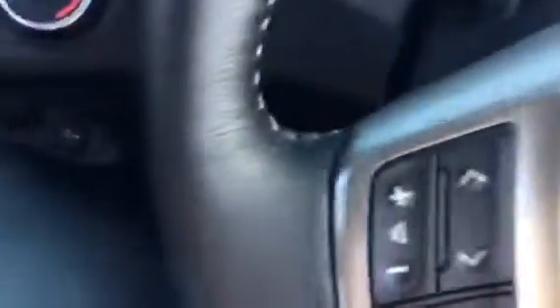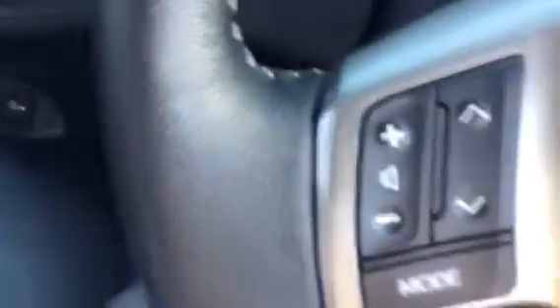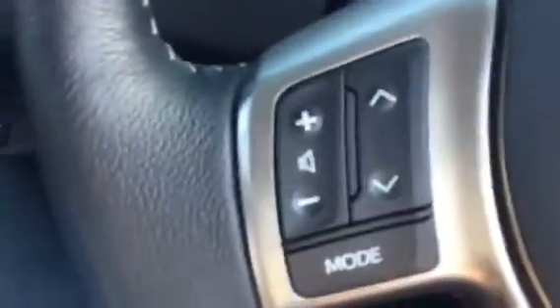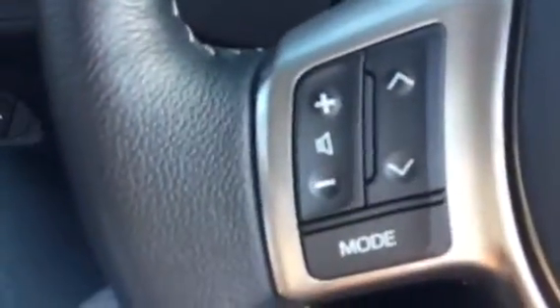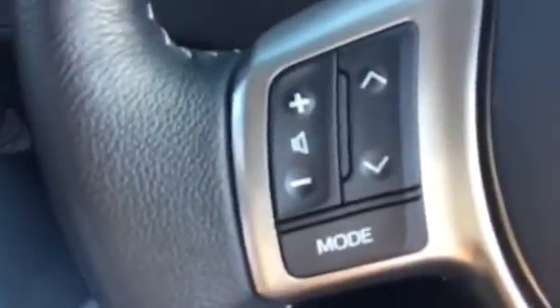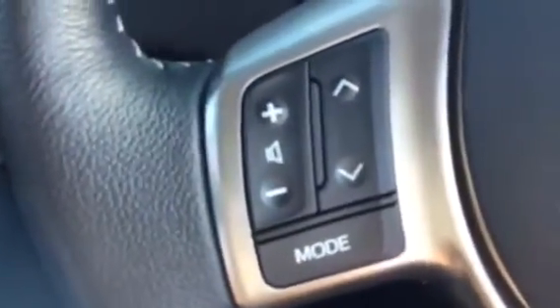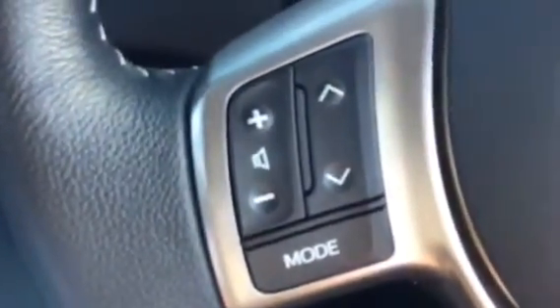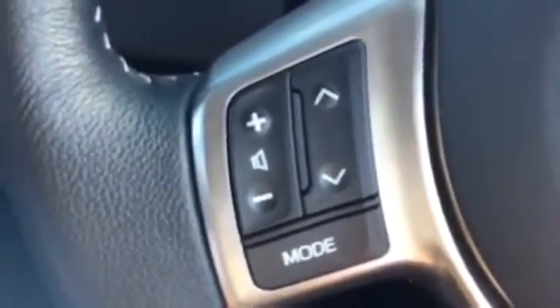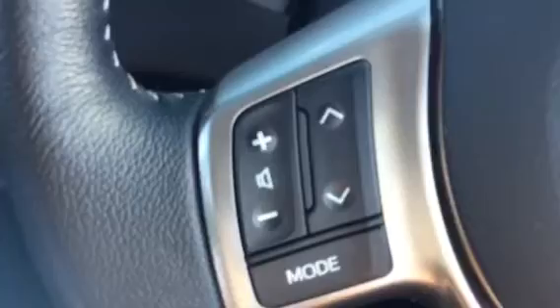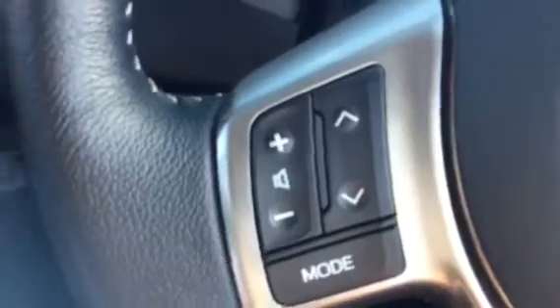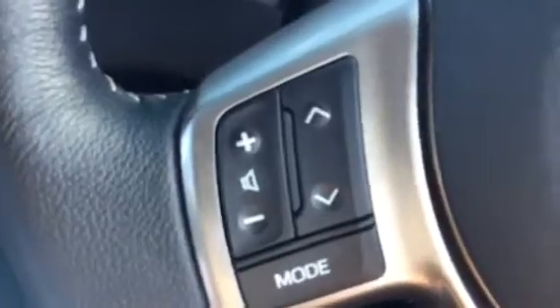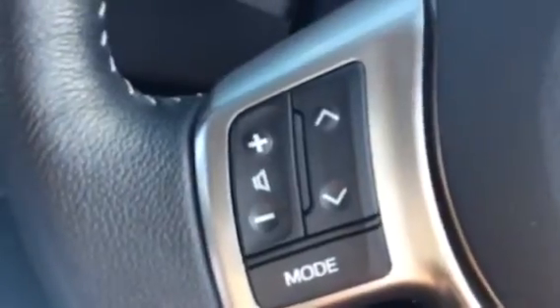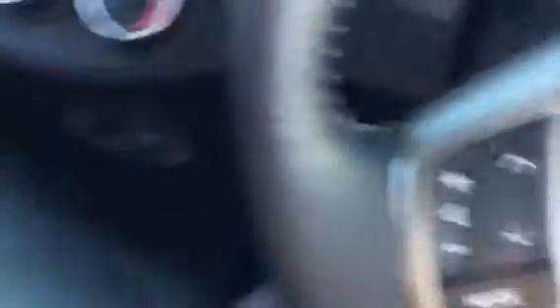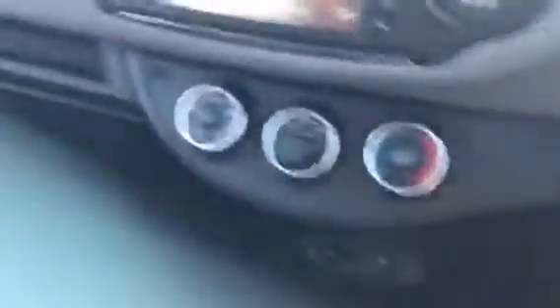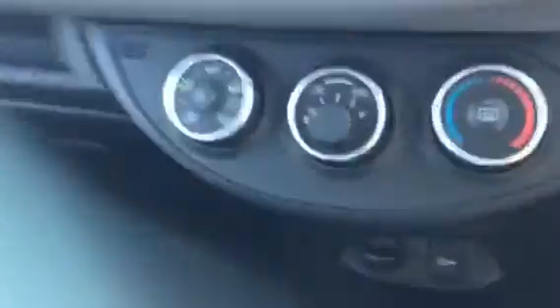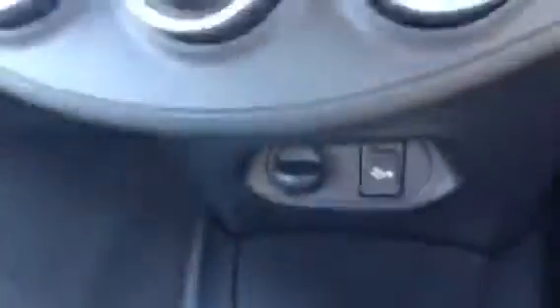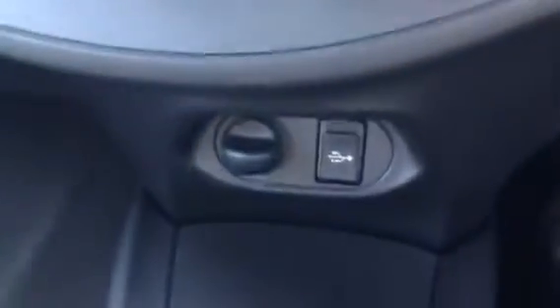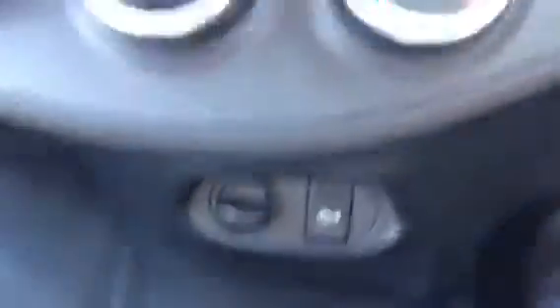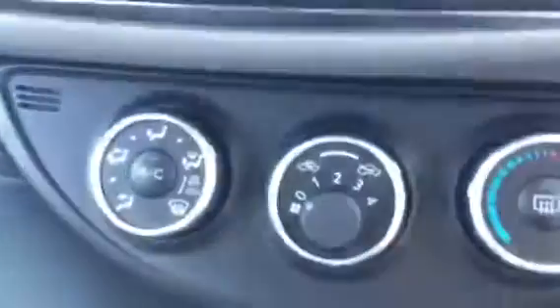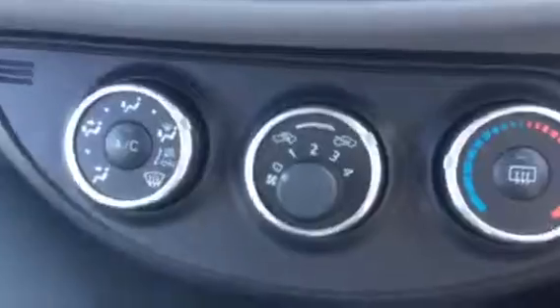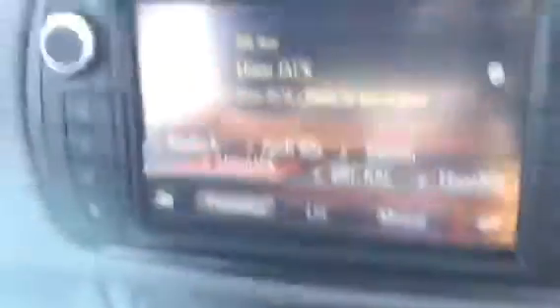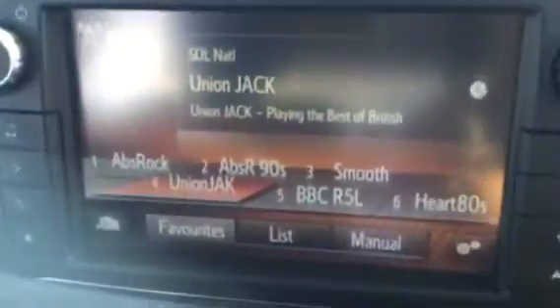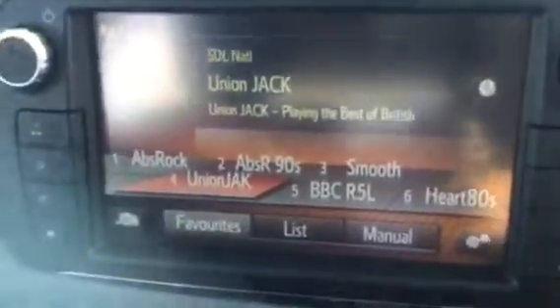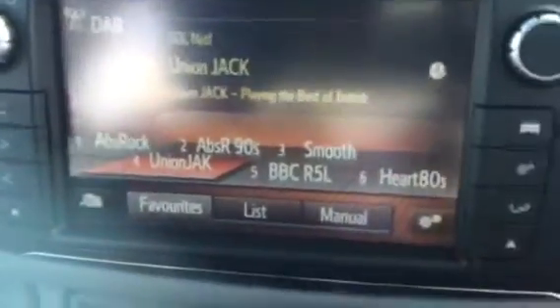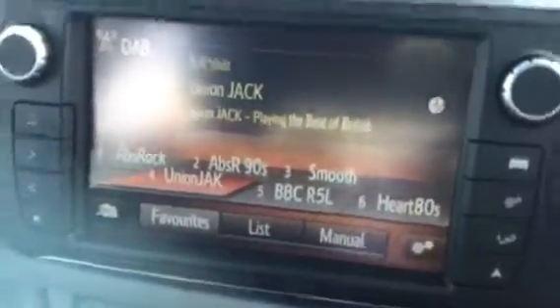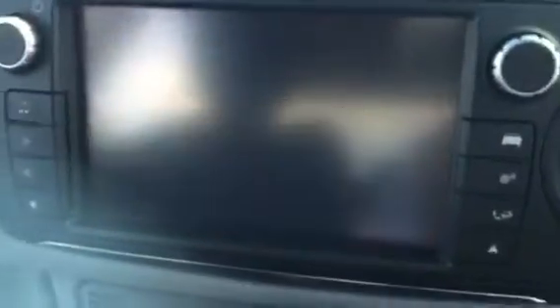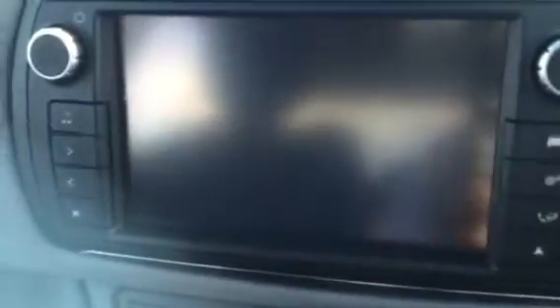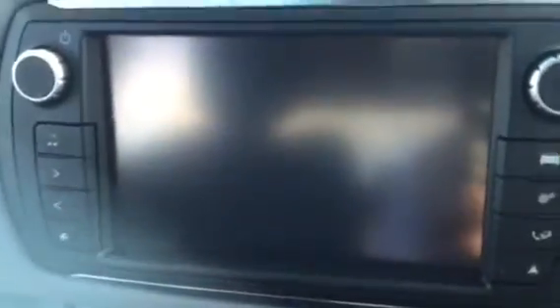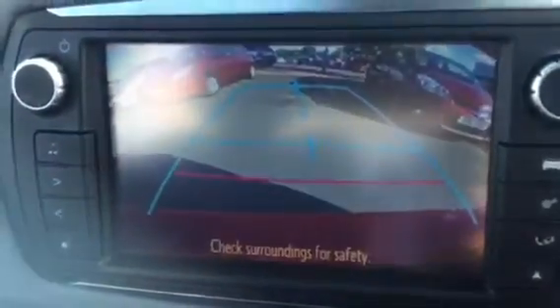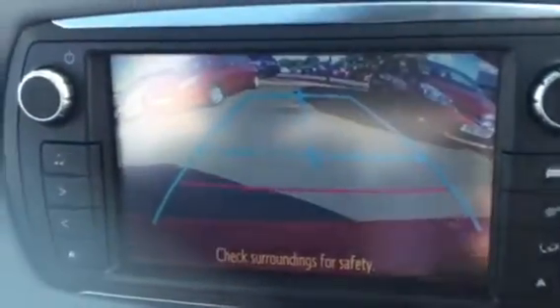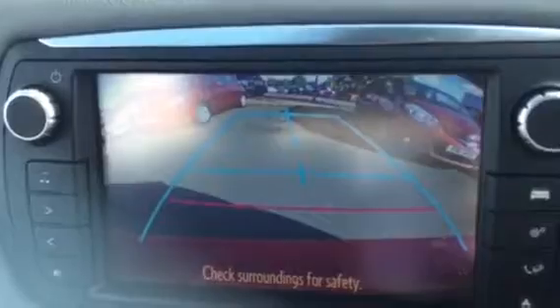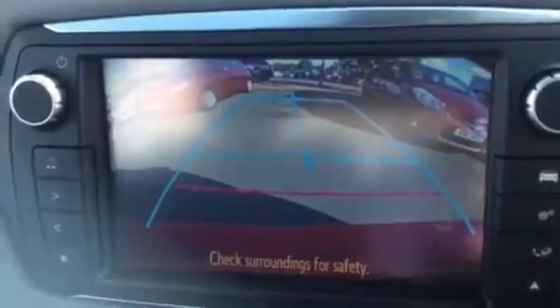Controls on the steering wheel for your Bluetooth hands-free calls, and on the left side for your media — radio AM/FM, also has DAB radio, USB and auxiliary jack. Manual air conditioning and a touchscreen which also incorporates the rearview reversing camera.